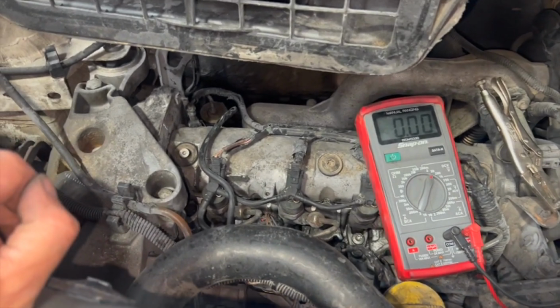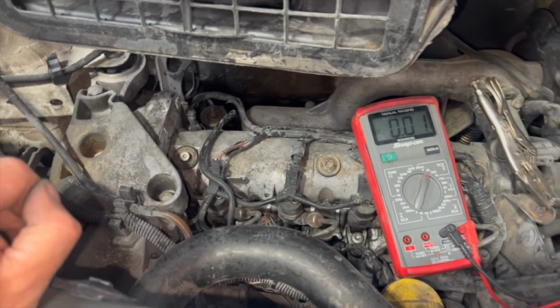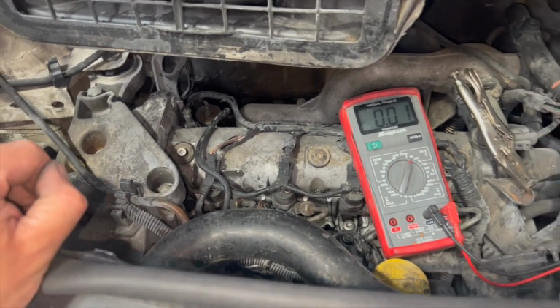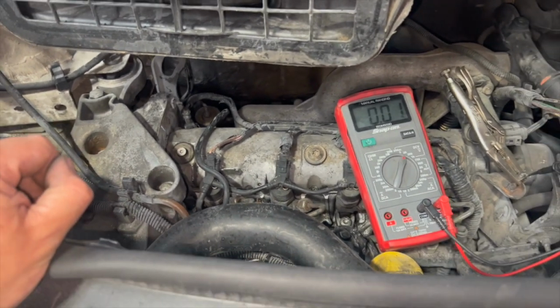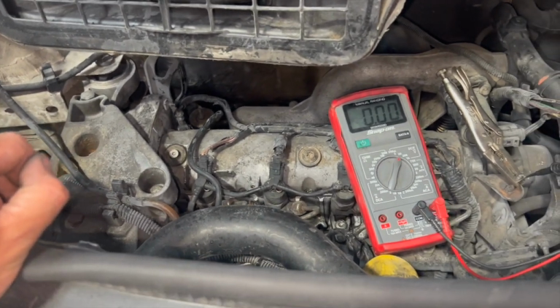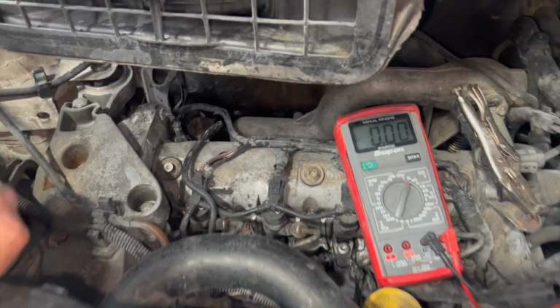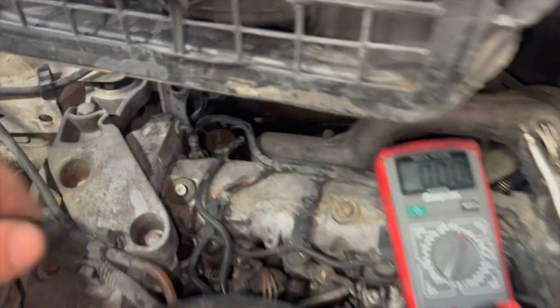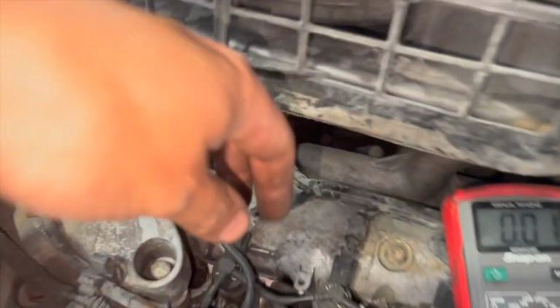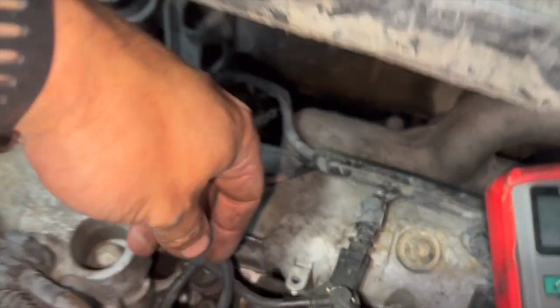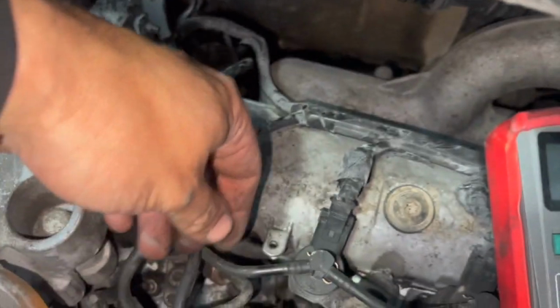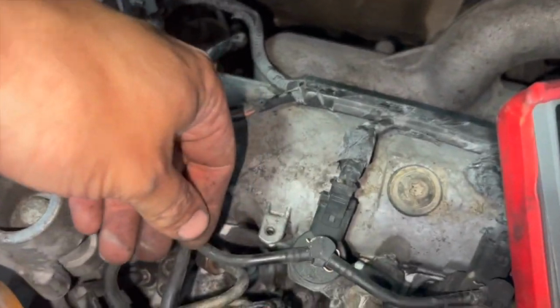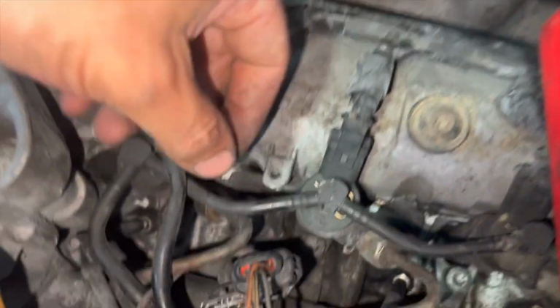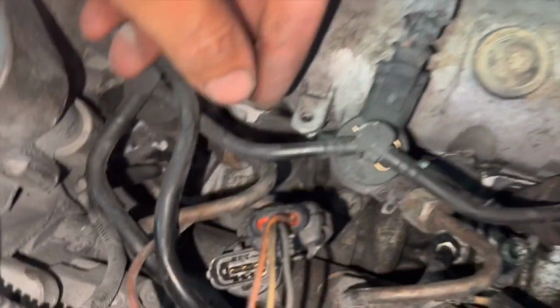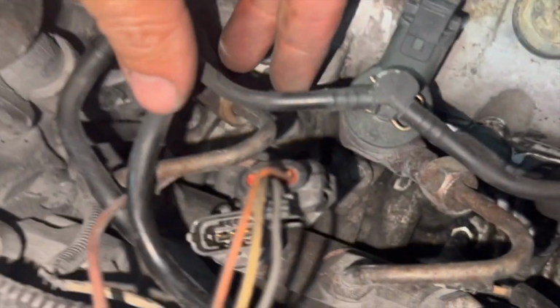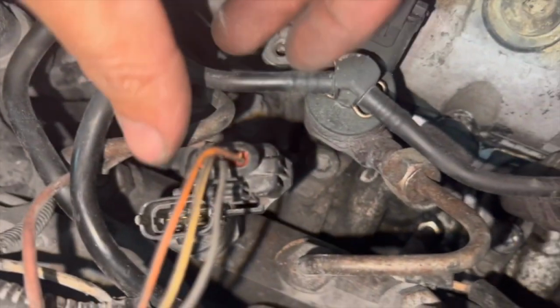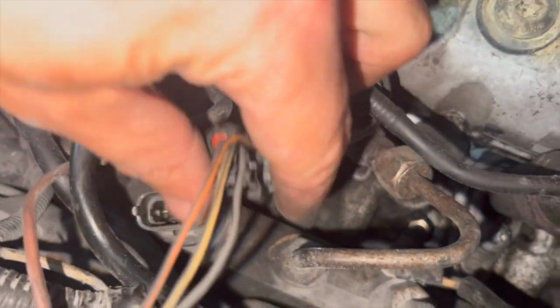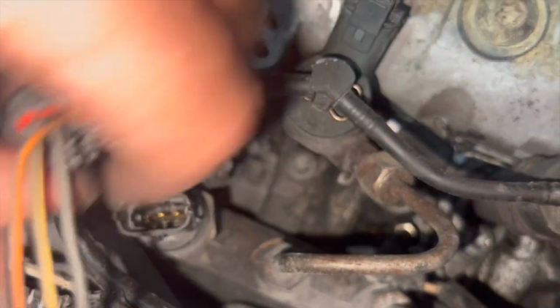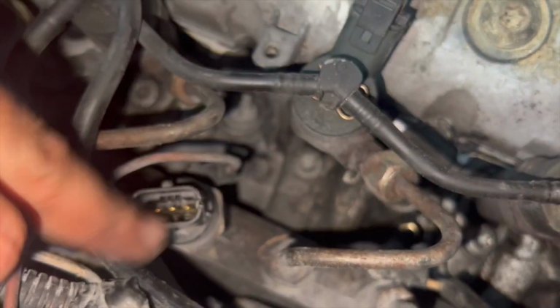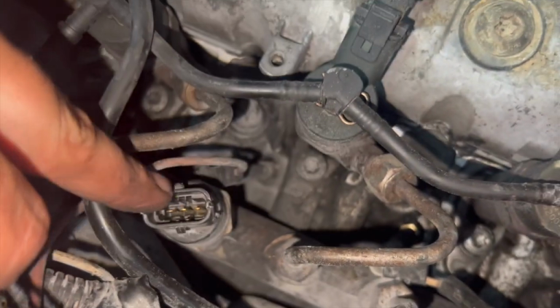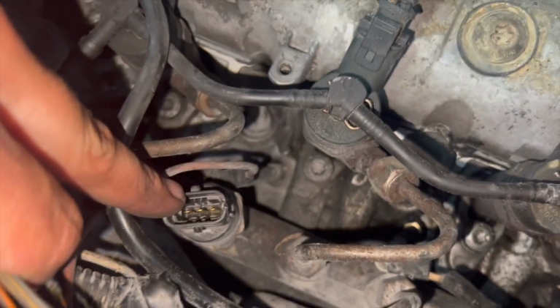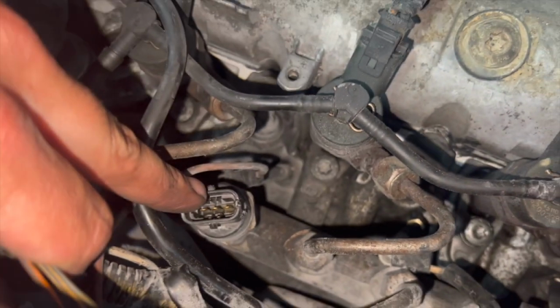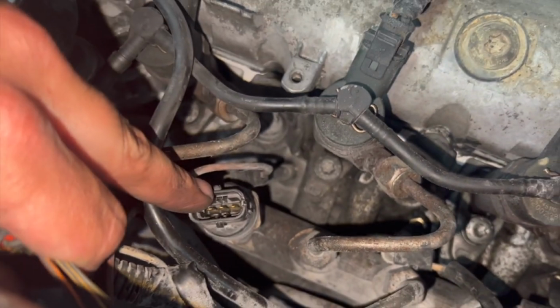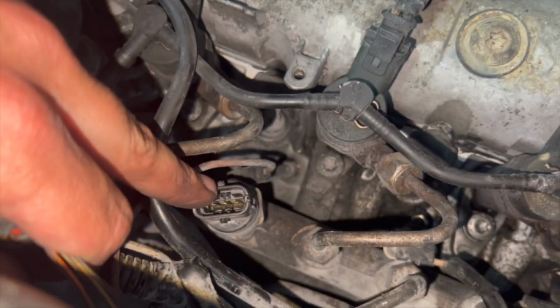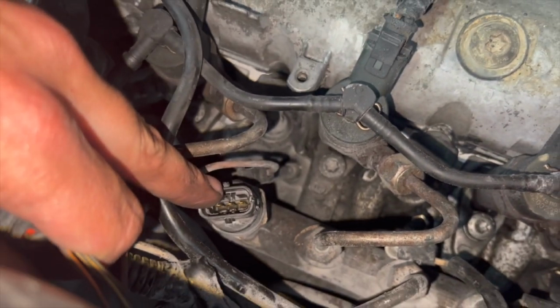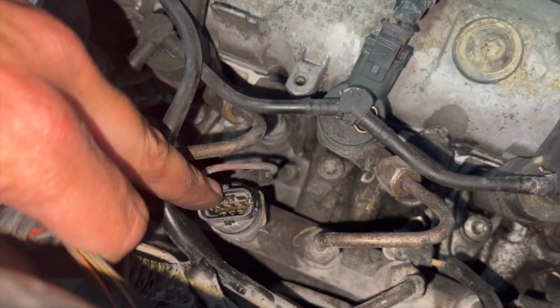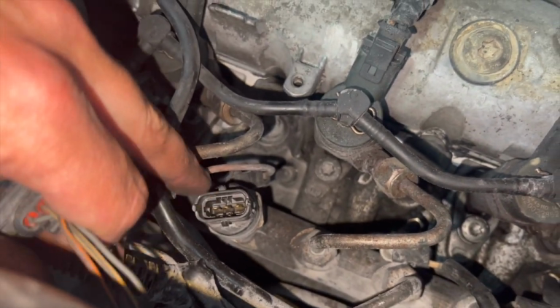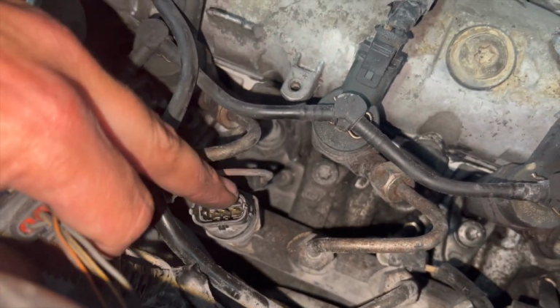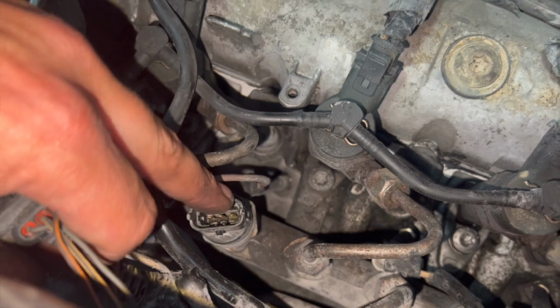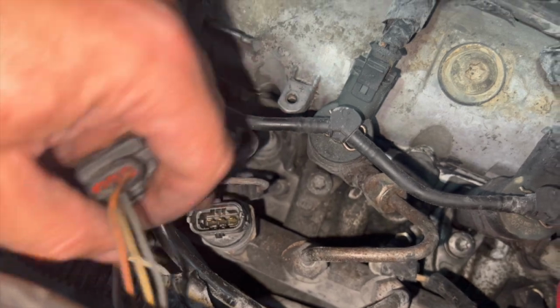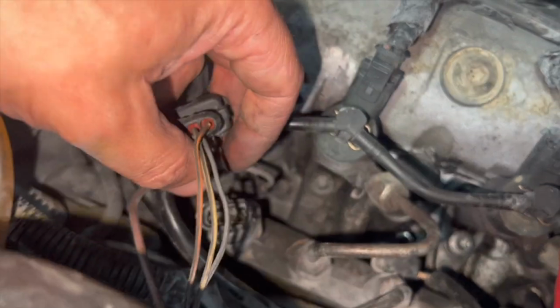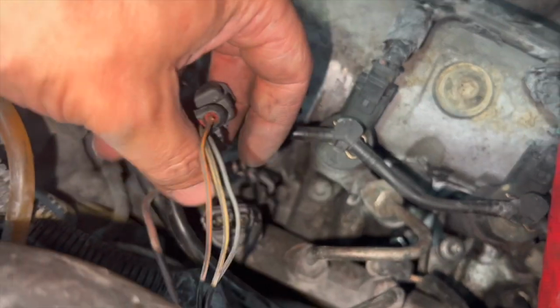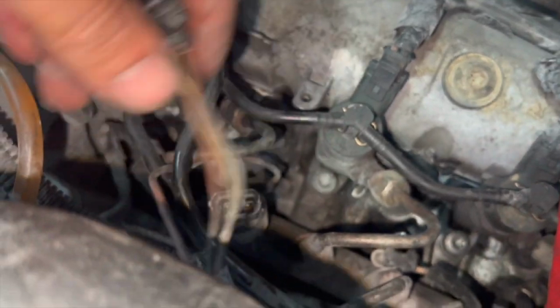The fault we've got with this one is the actual main fuel pressure switch in the rail. There's a little three-pin switch there.